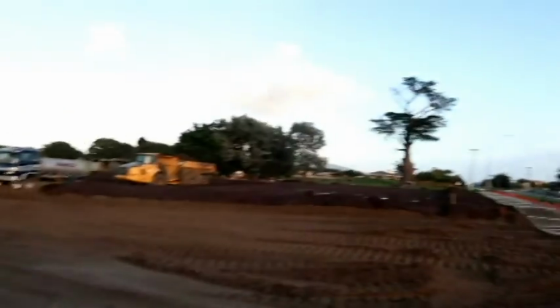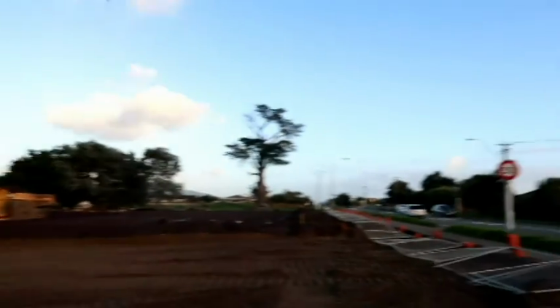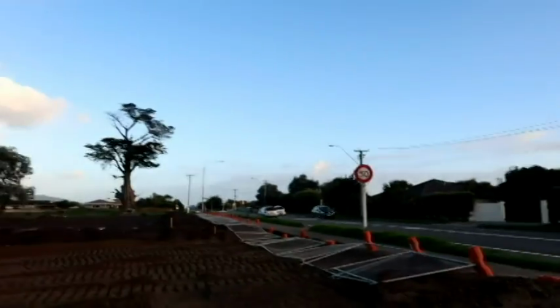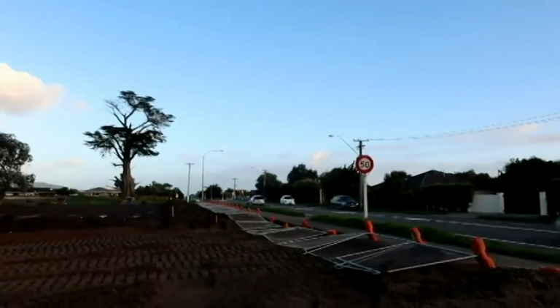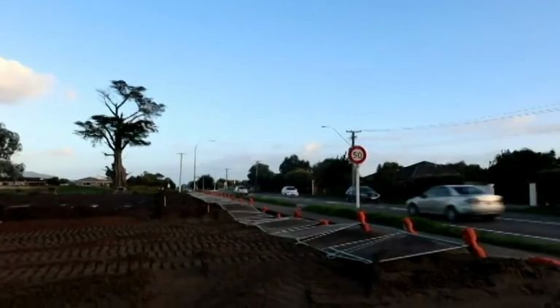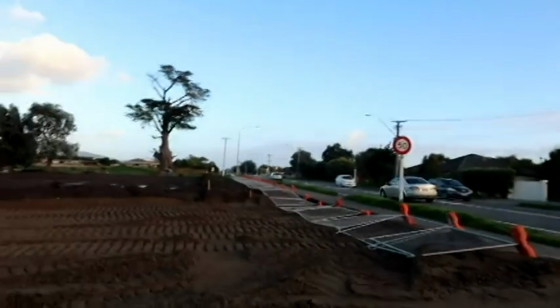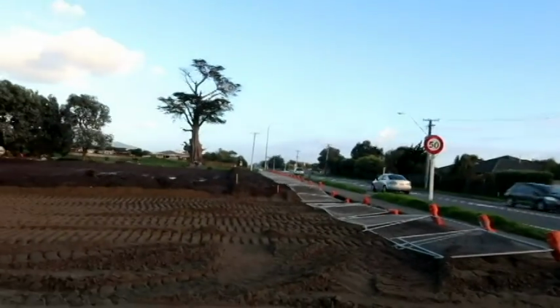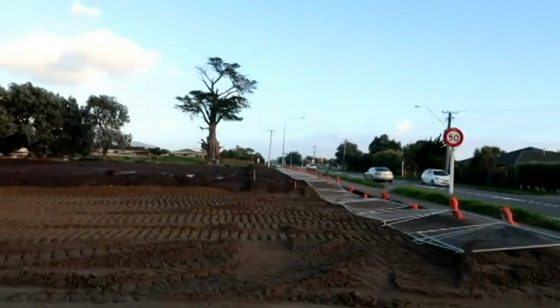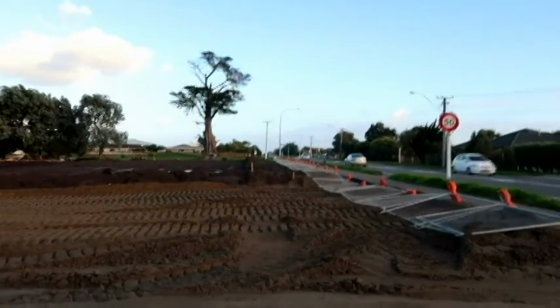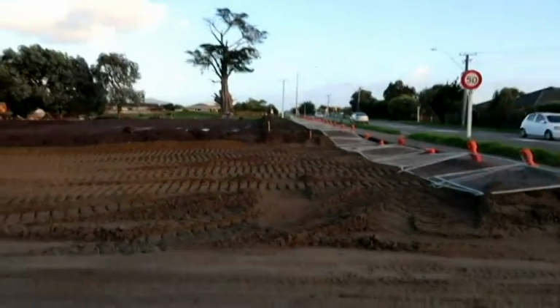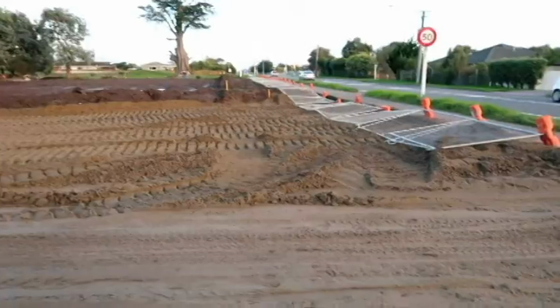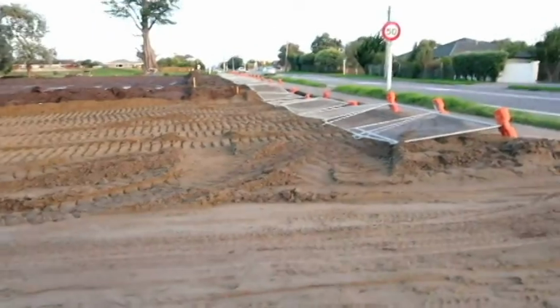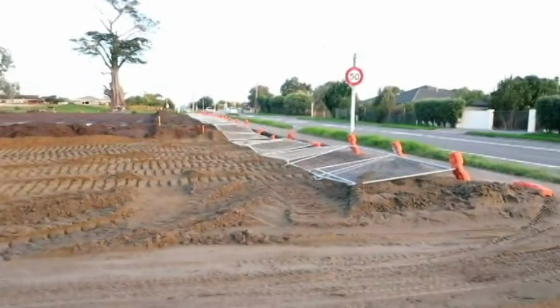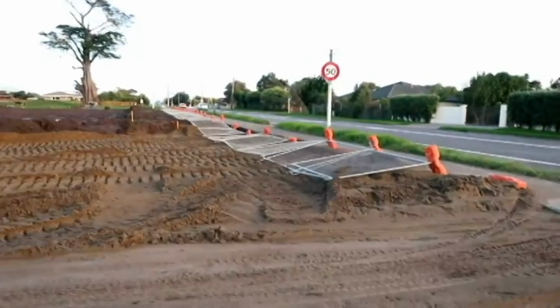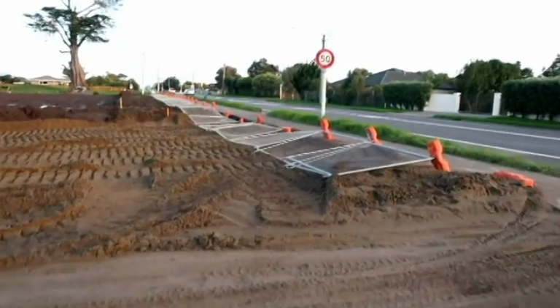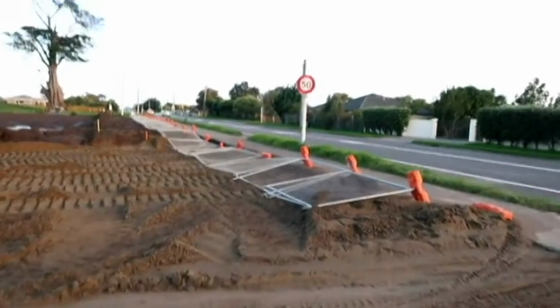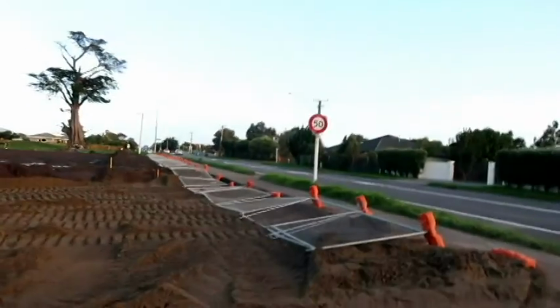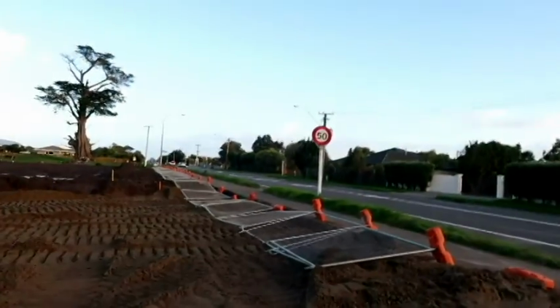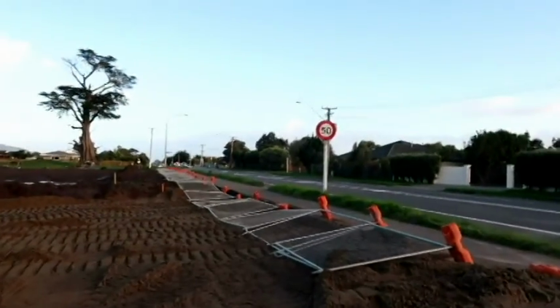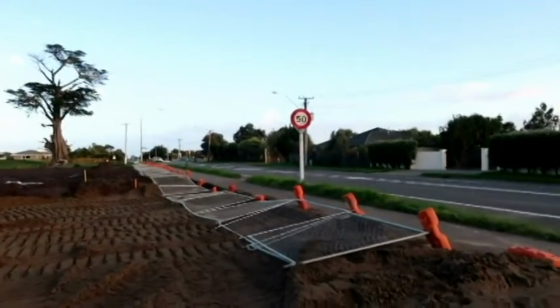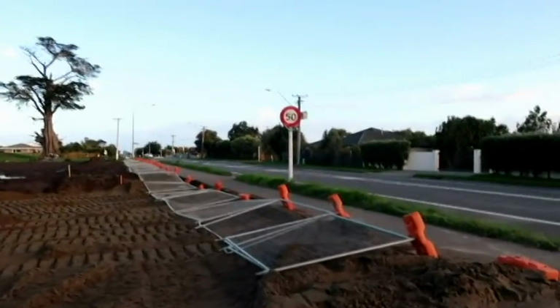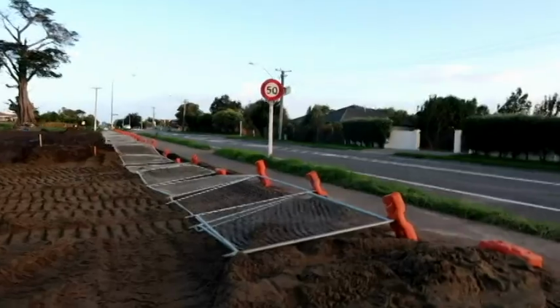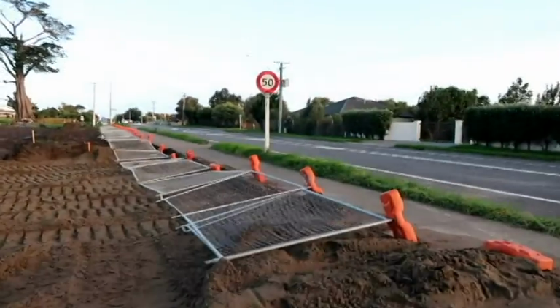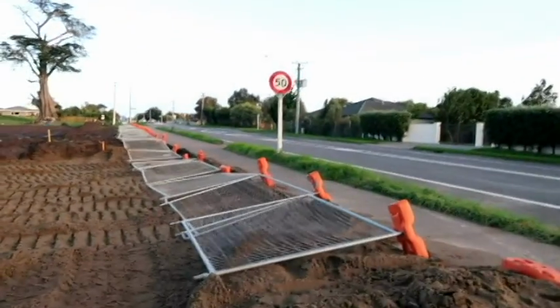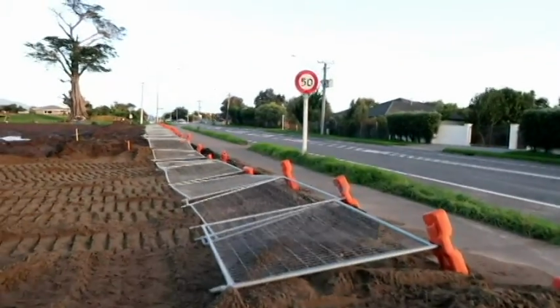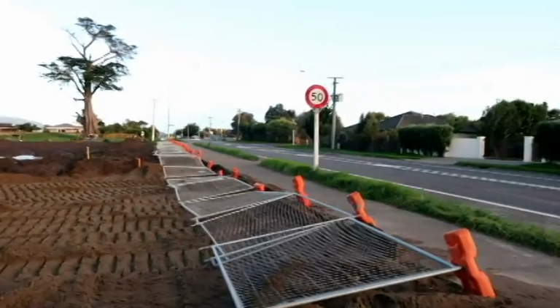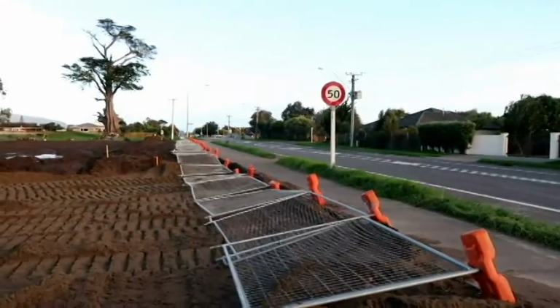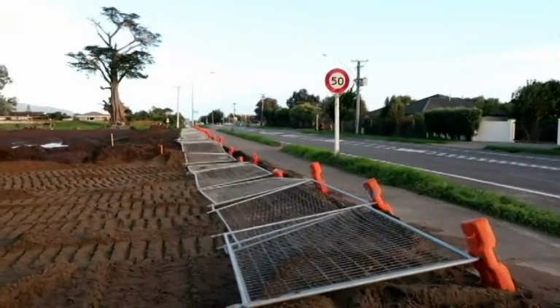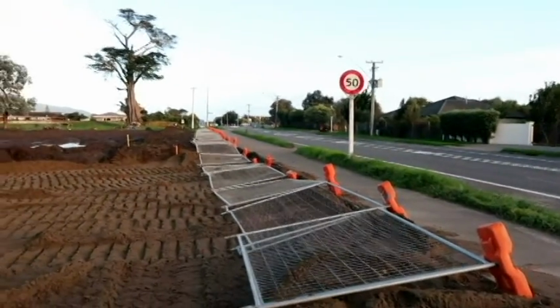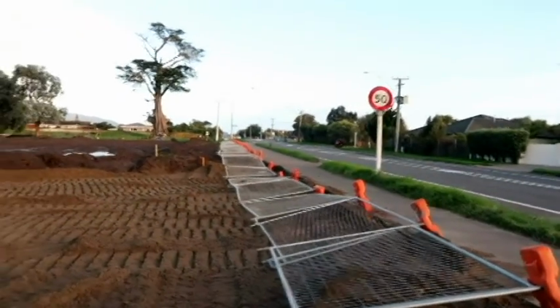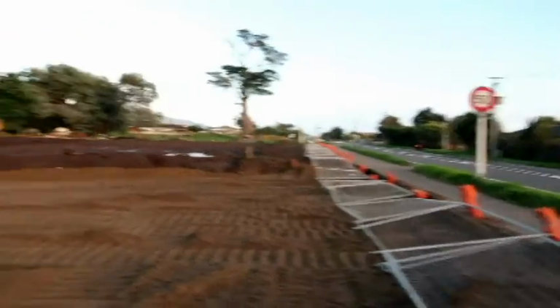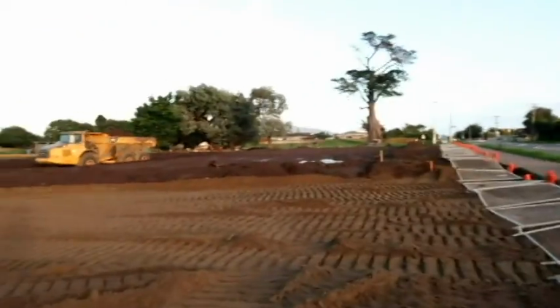It's 7:30 on Wednesday the 21st of February. As you can see, that's pretty much the full extent of damage we've received from Cyclone Gita — it has blown the fence down, so that fence will be going back up once the wind slows down a bit.